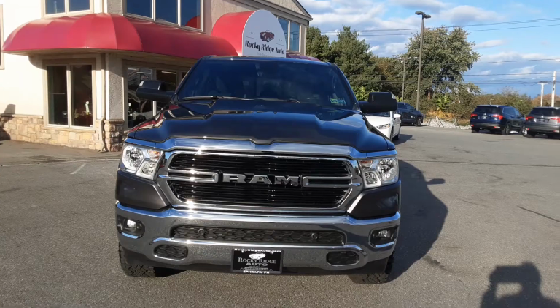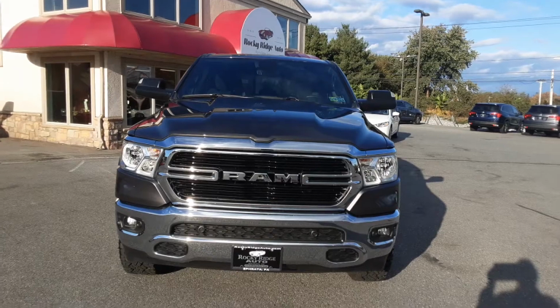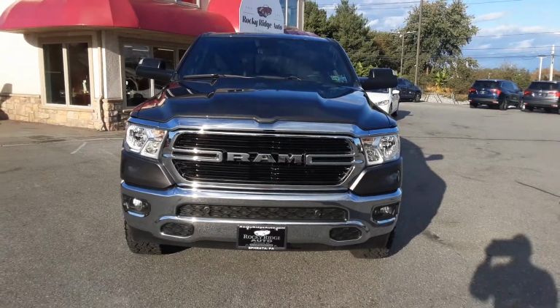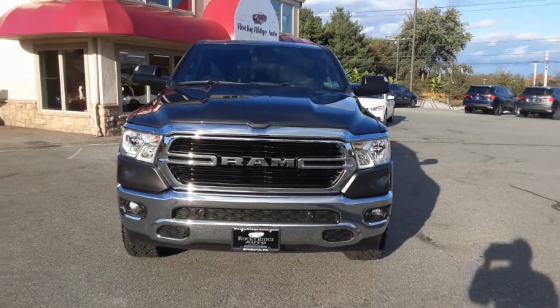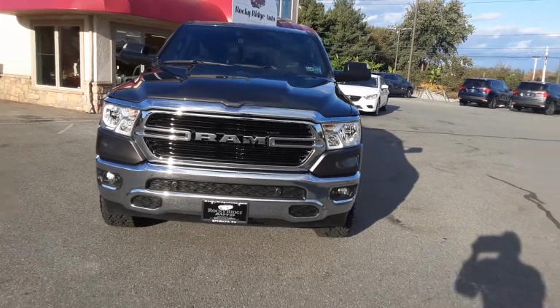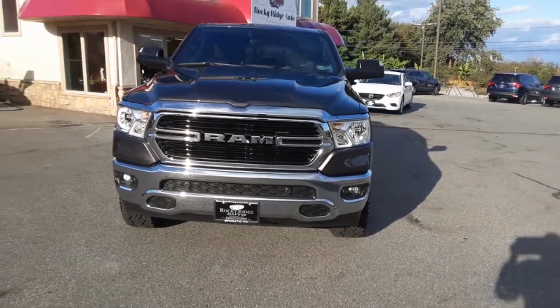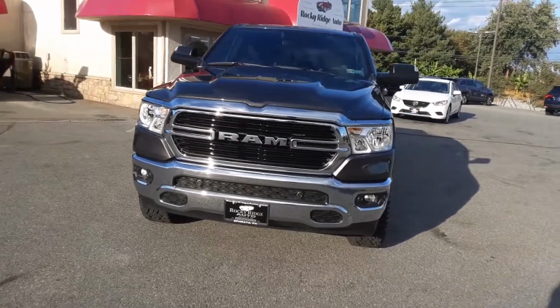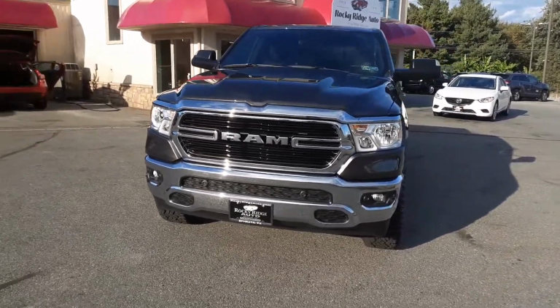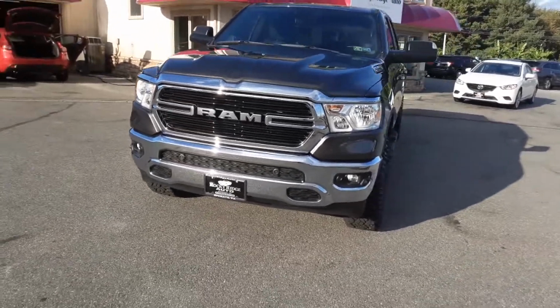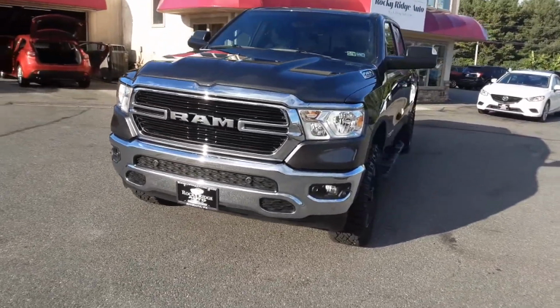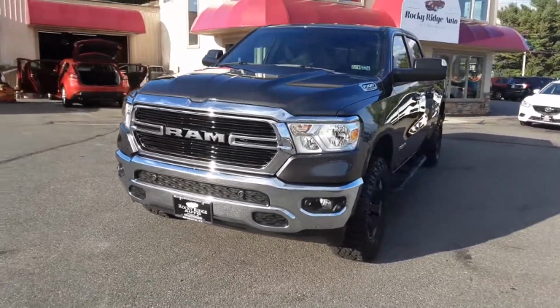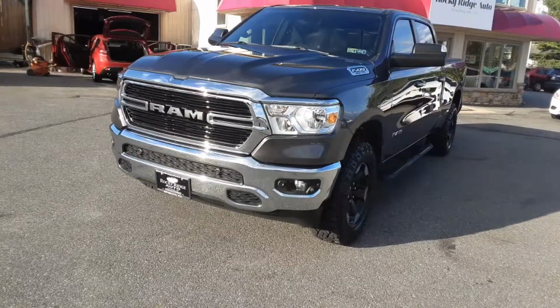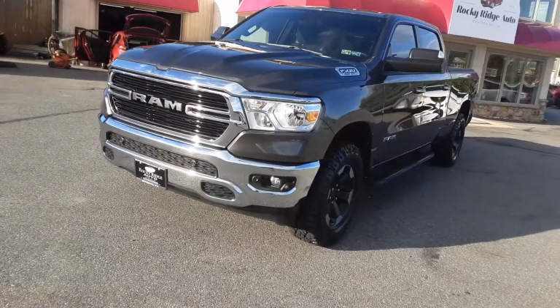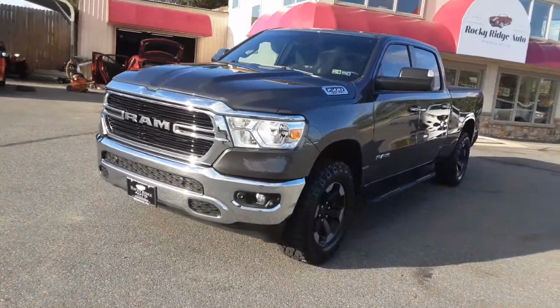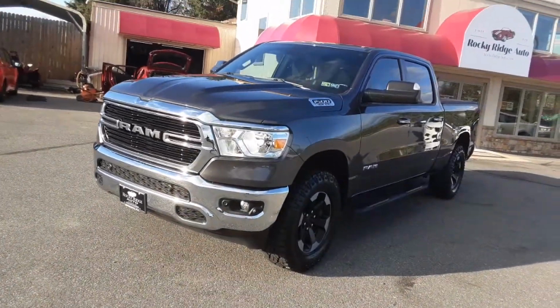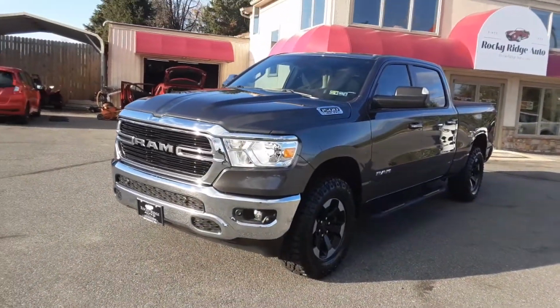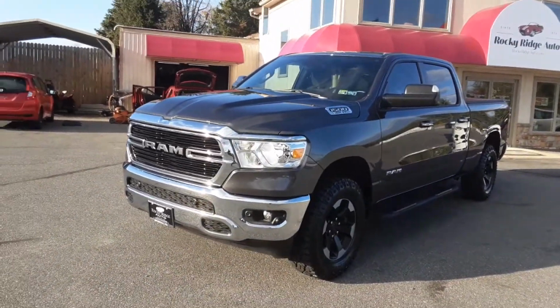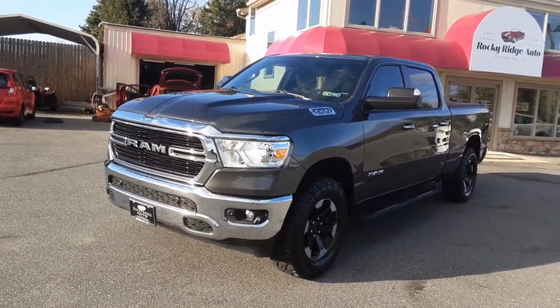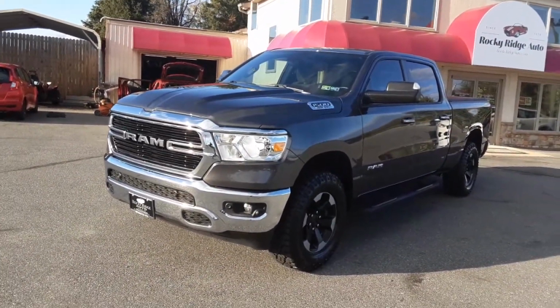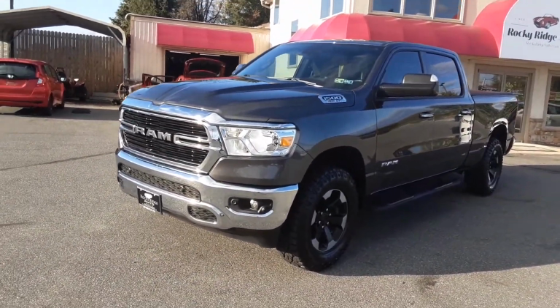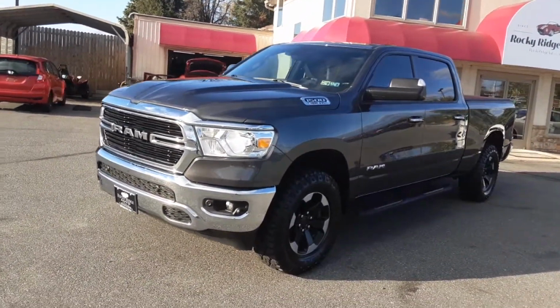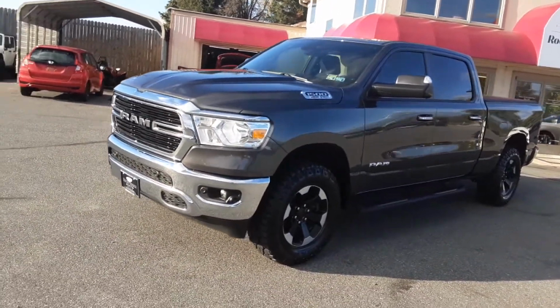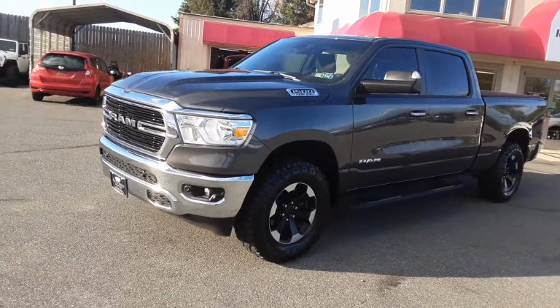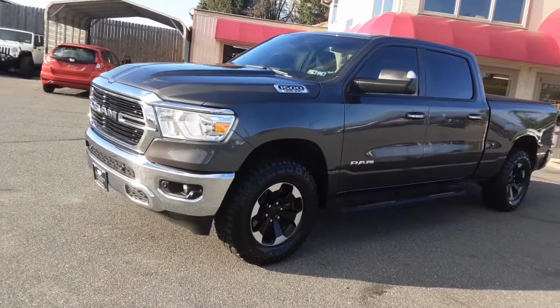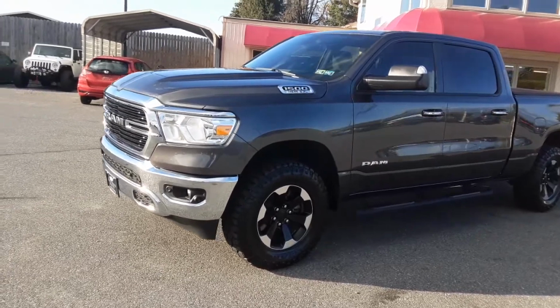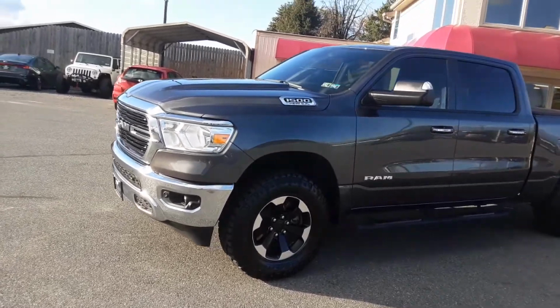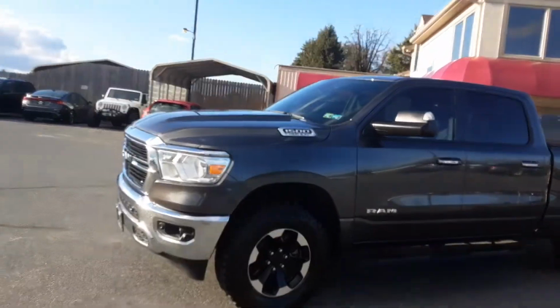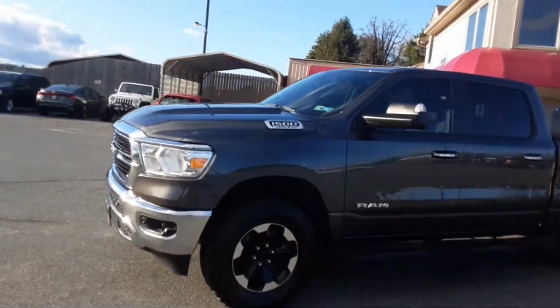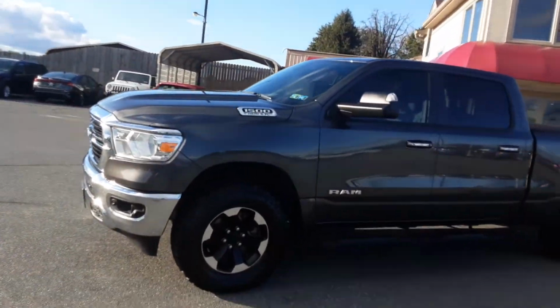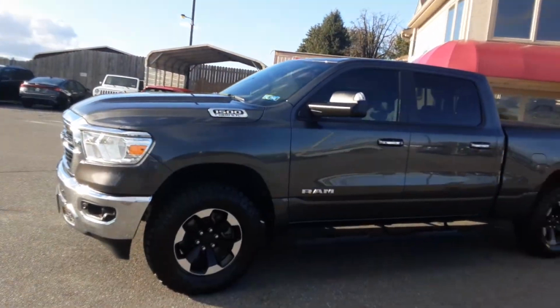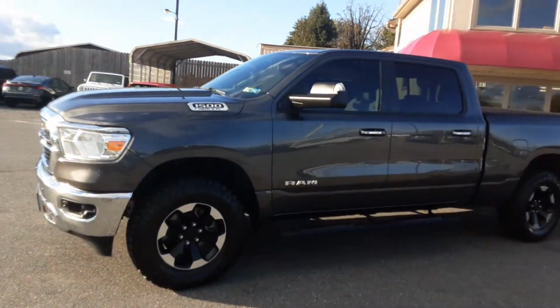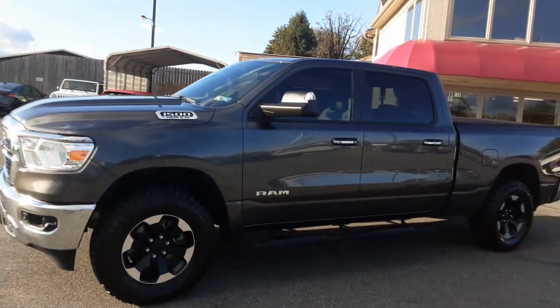Hi, everybody. Welcome back to Rocky Ridge Auto. My name is Kim. Today I want to show you a beautiful 2020 Dodge Ram 1500 Crew 4x4 — just a beautiful pickup.